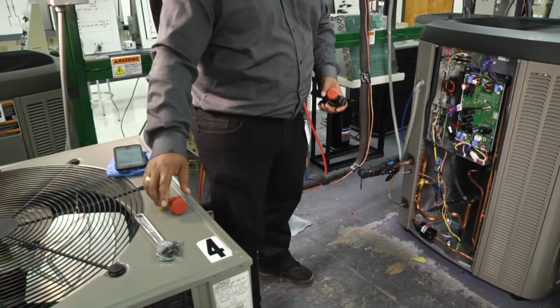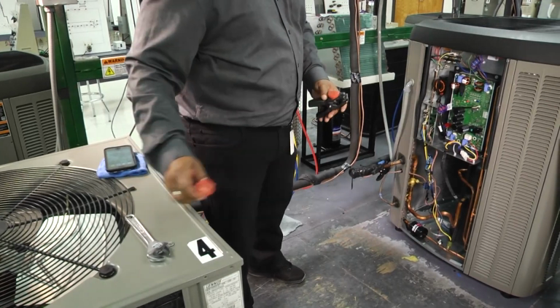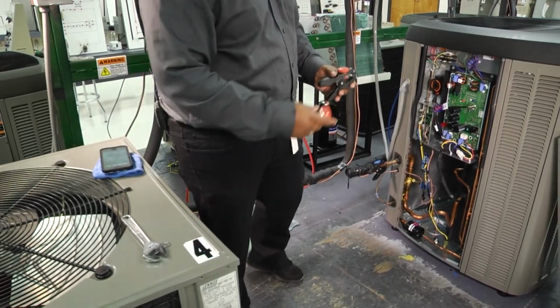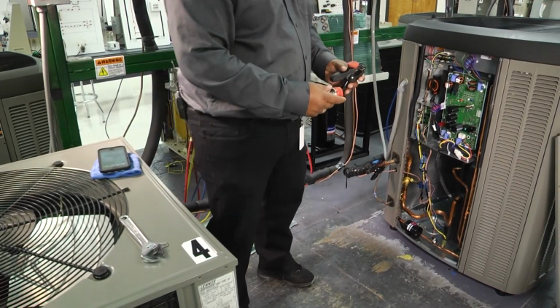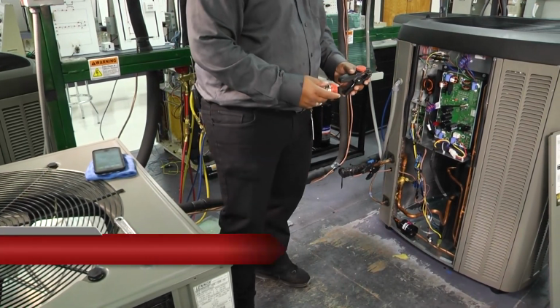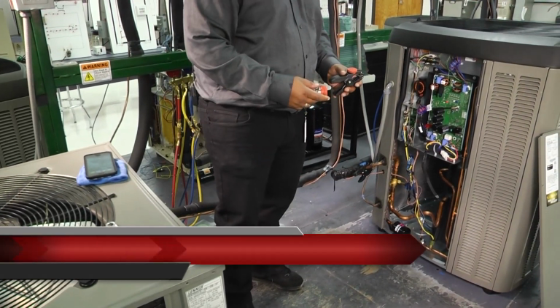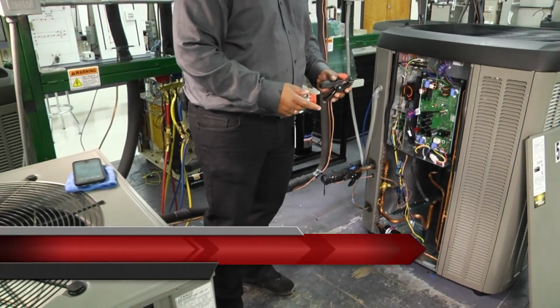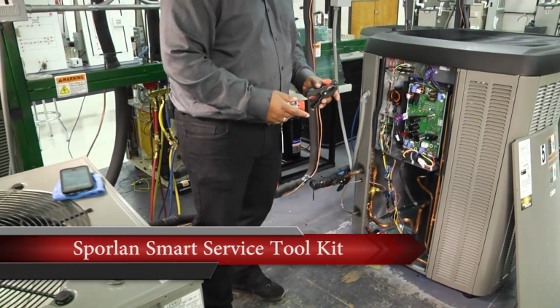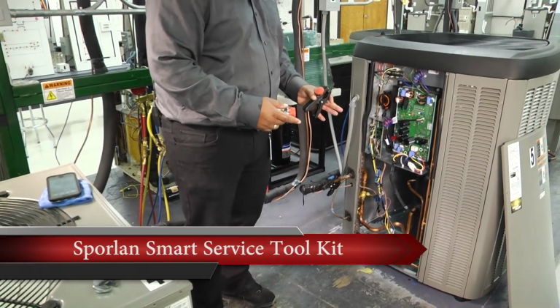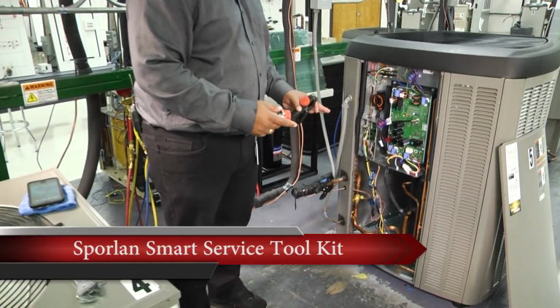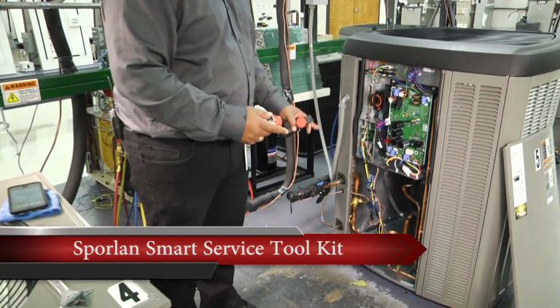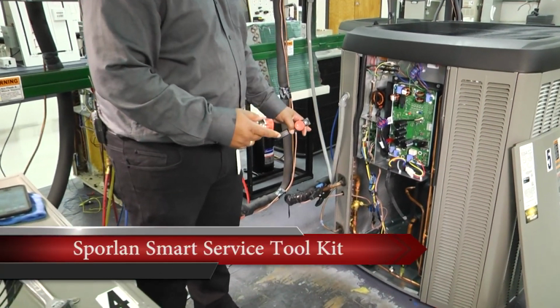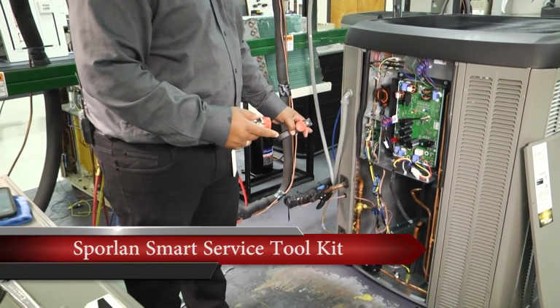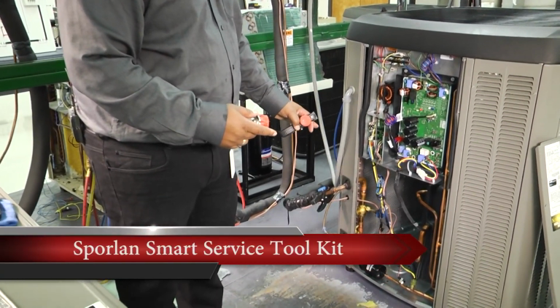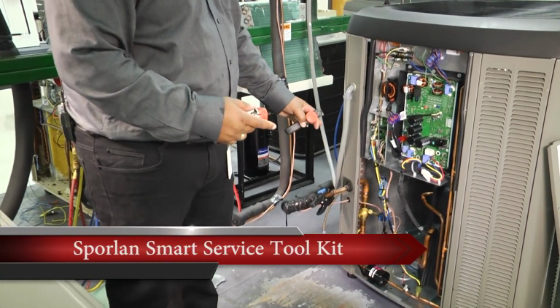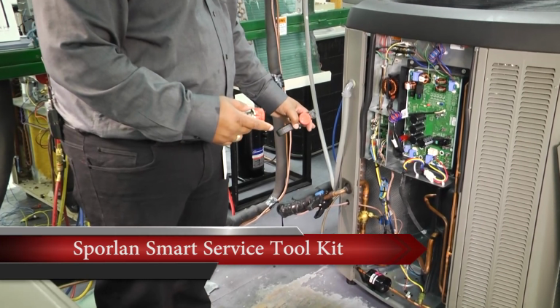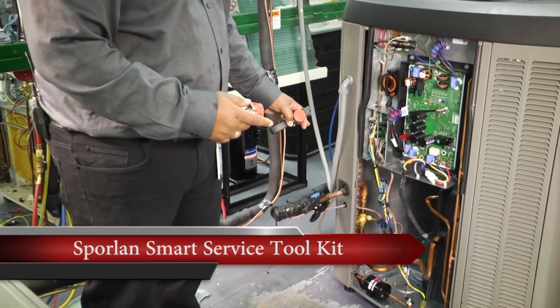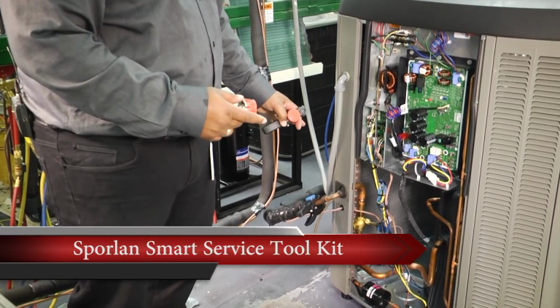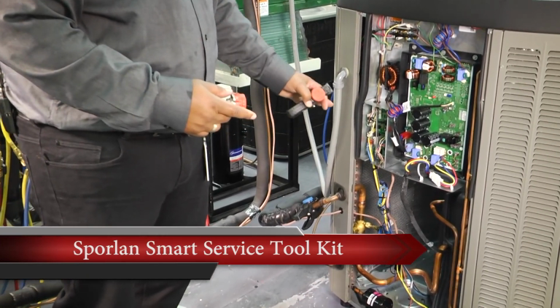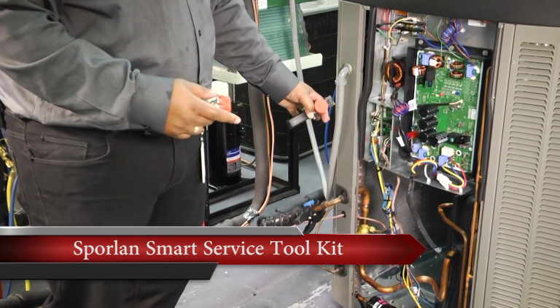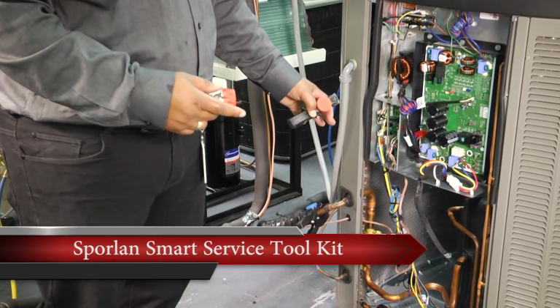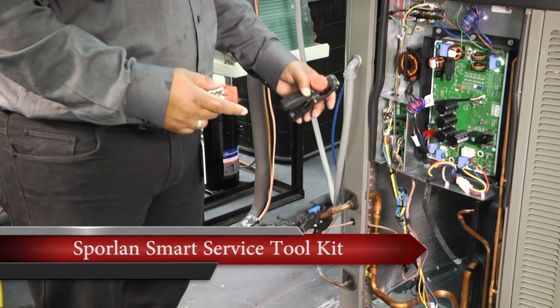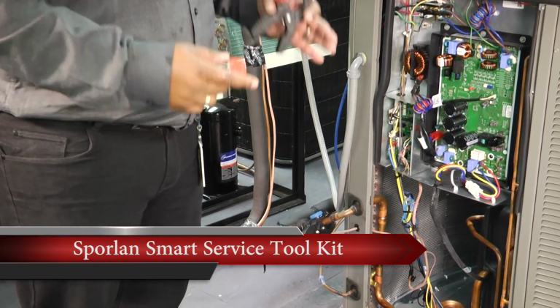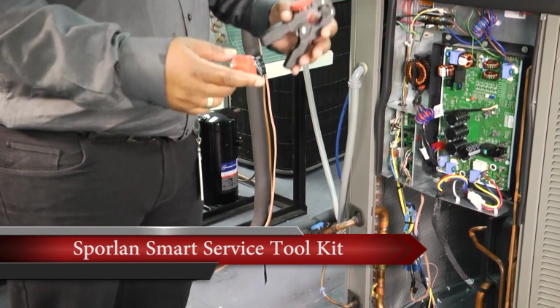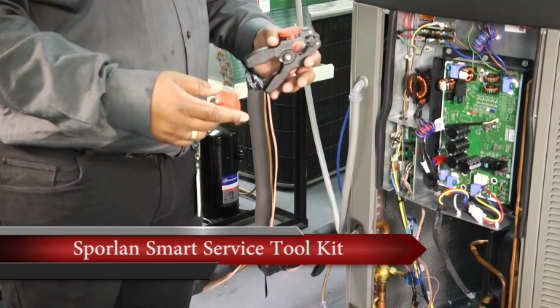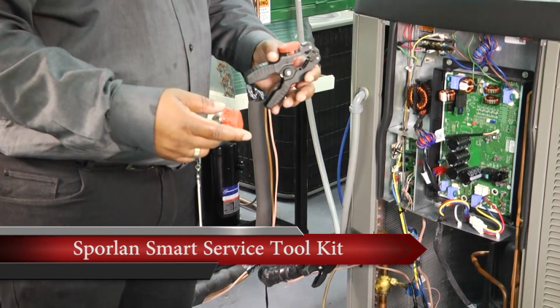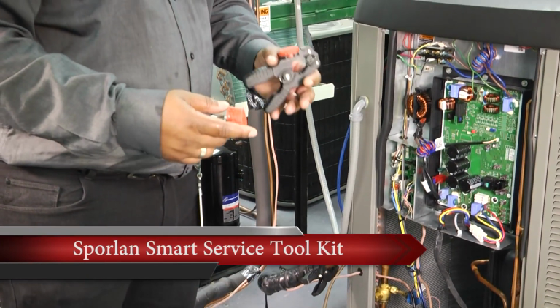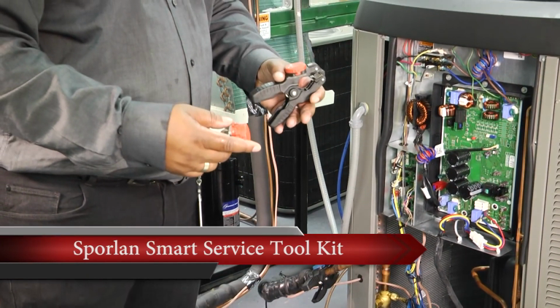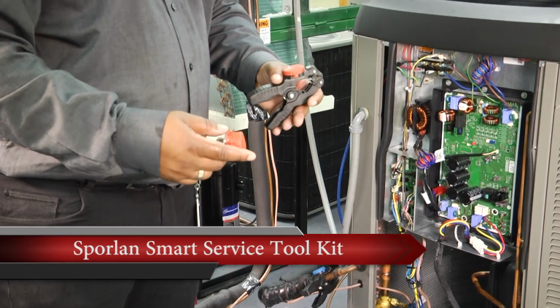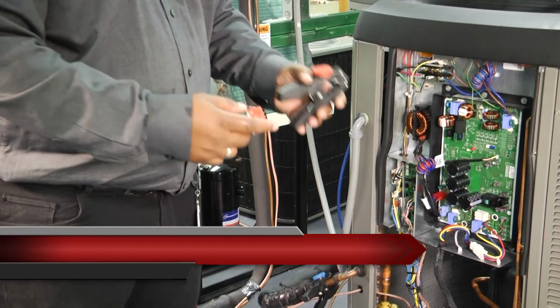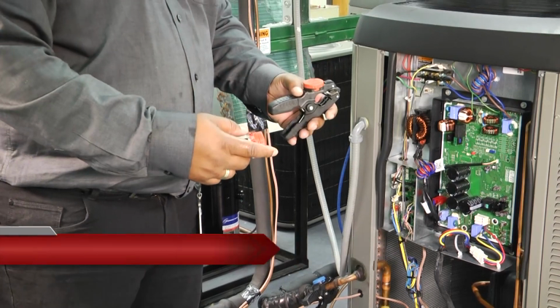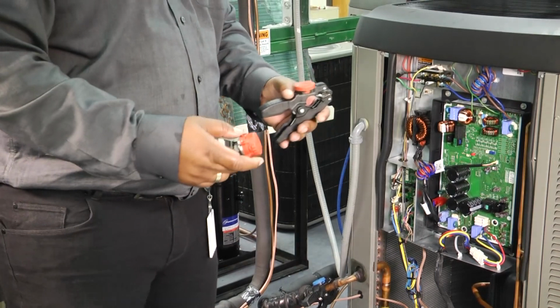We've got our smart service toolkit hooked up. I went ahead and hooked up half of it already for you — I've got the low side hooked up, but I wanted to show you the other hookup.